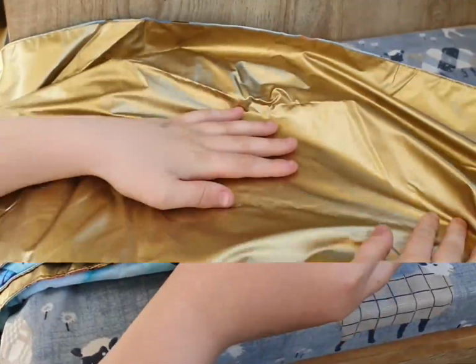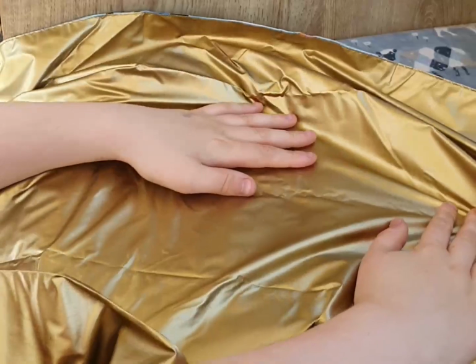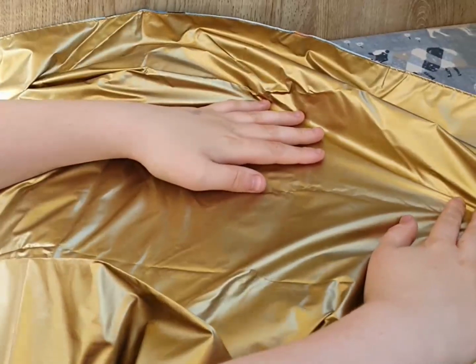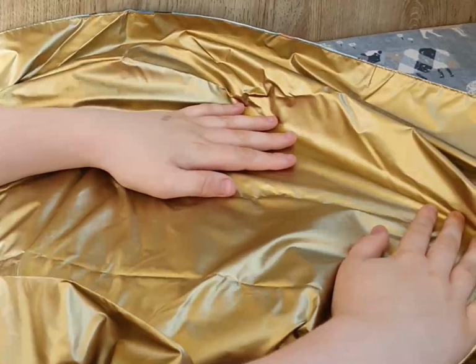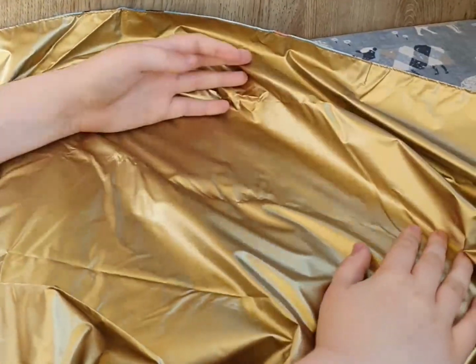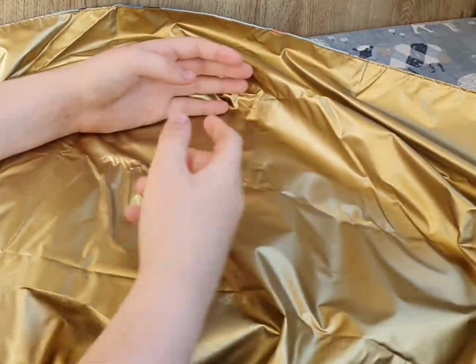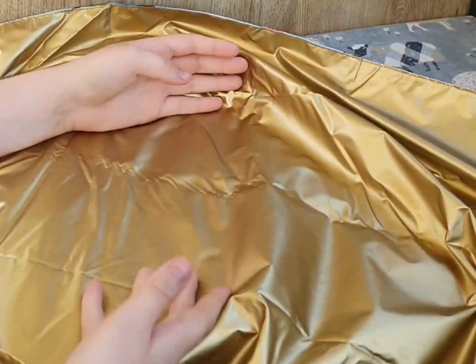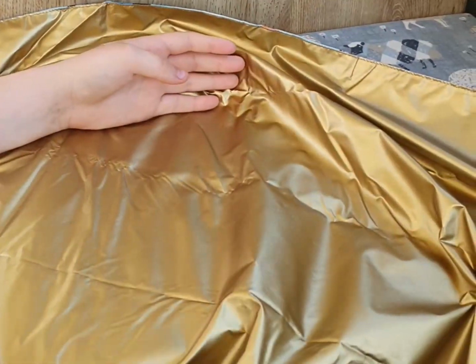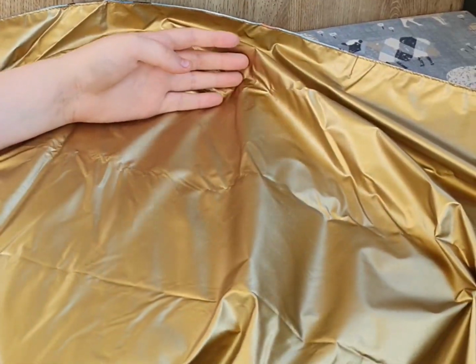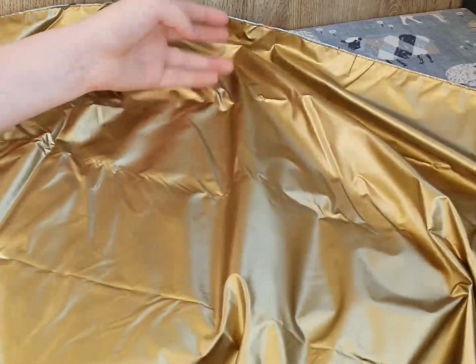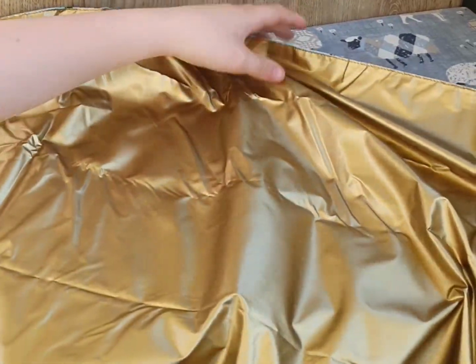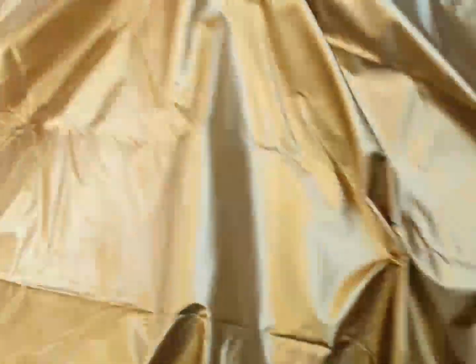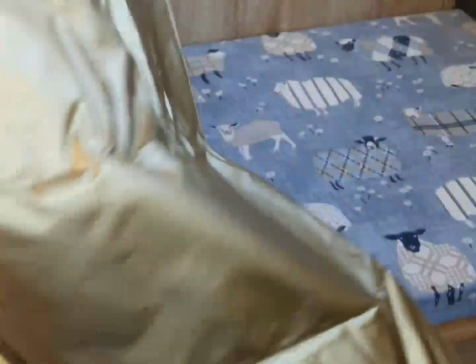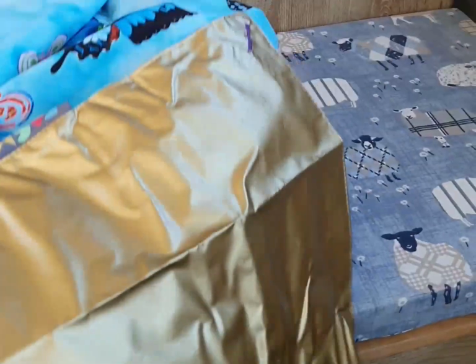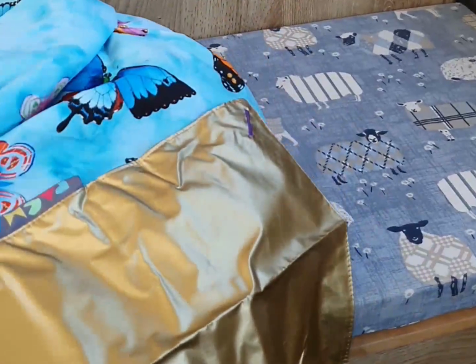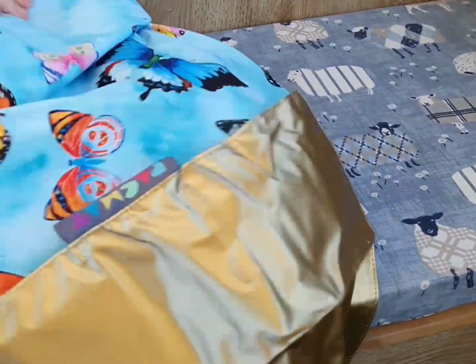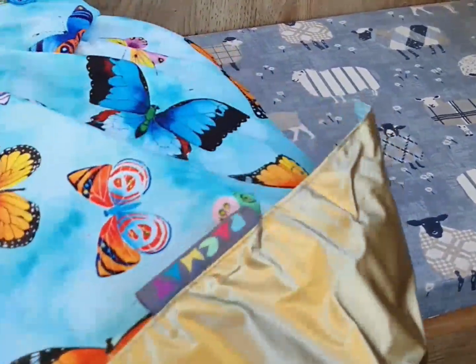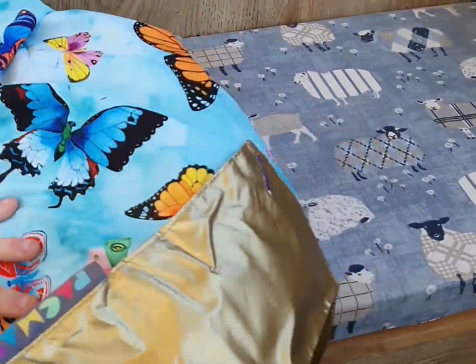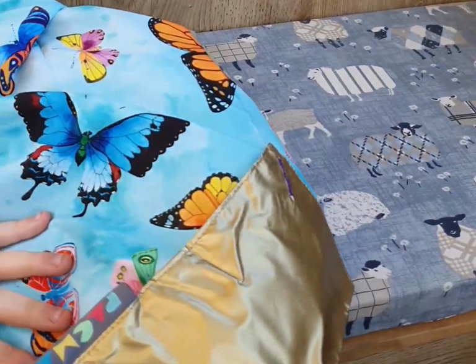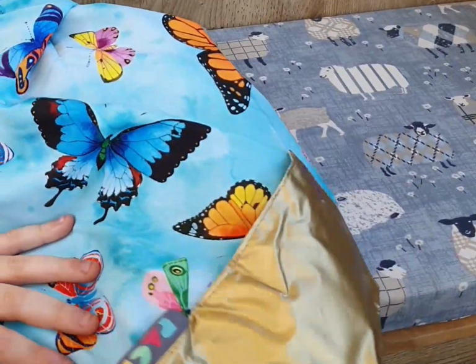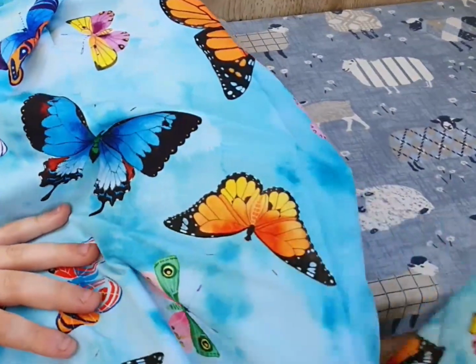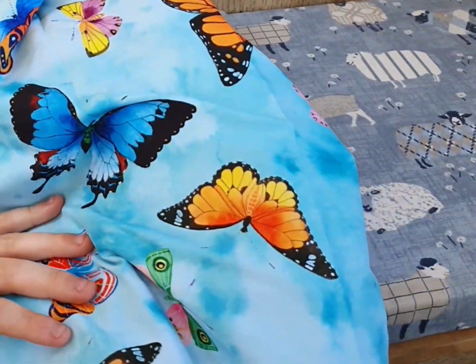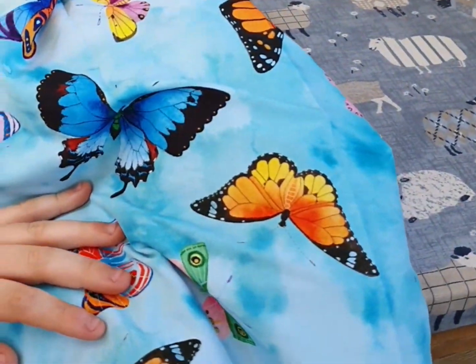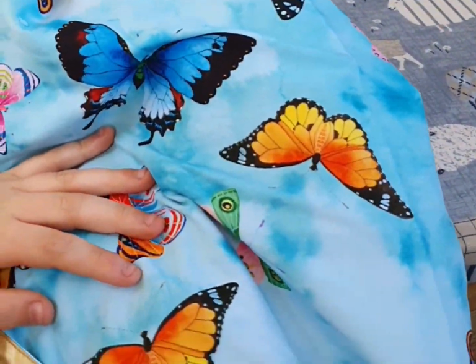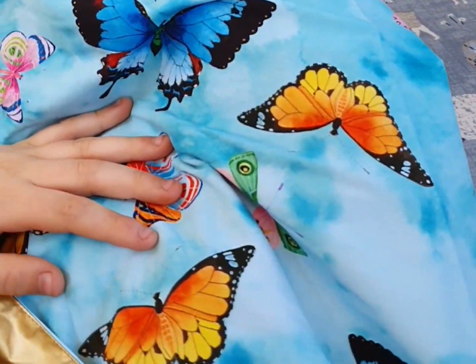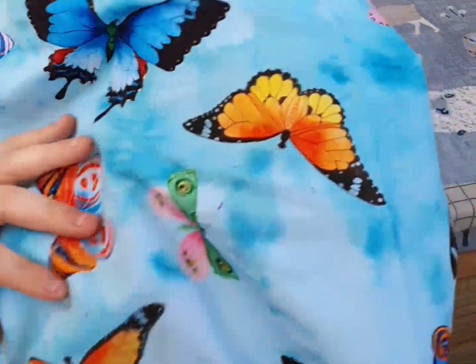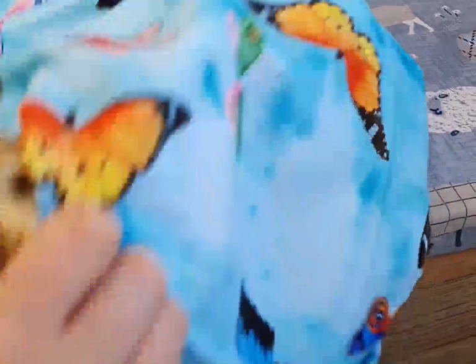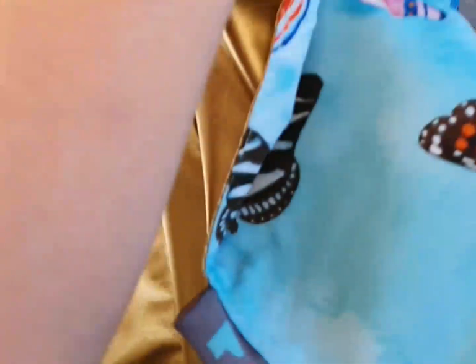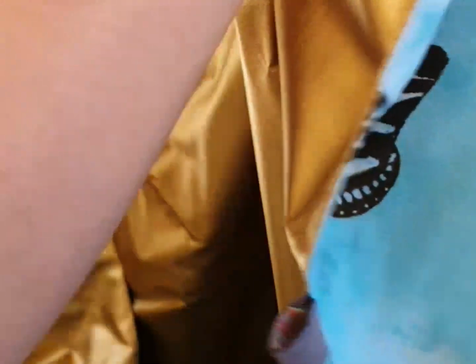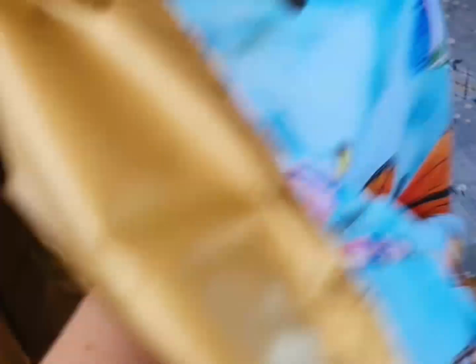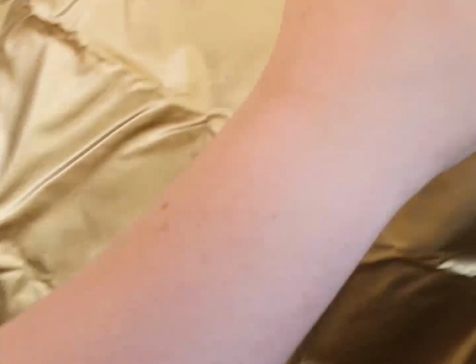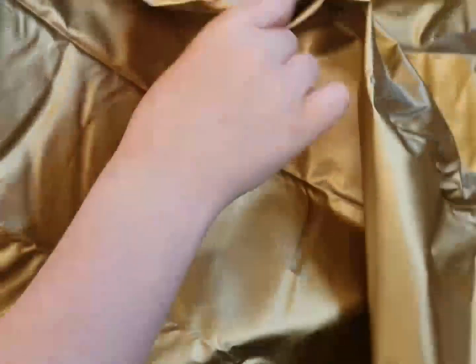I absolutely love this! Look at that gold! I like the butterflies. And here are the butterflies. The butterflies are stunning, aren't they? Yeah! This looks amazing!